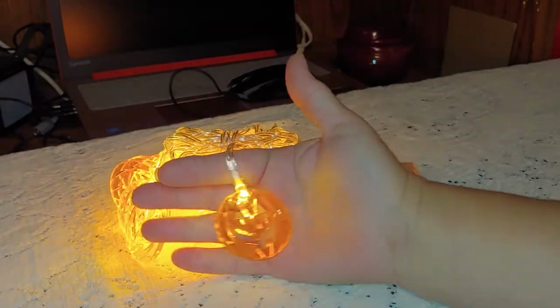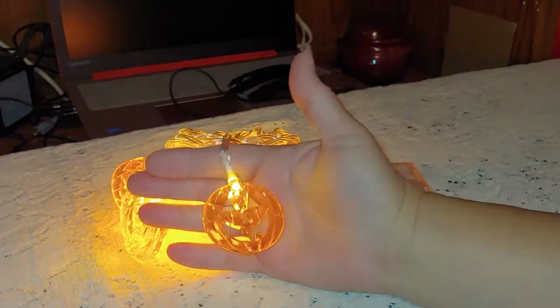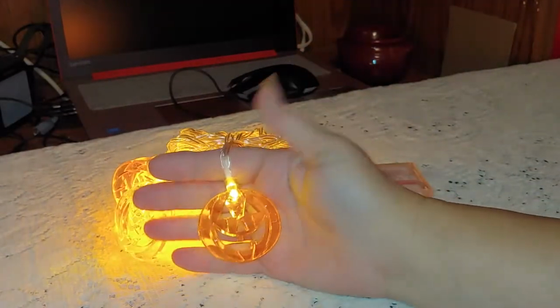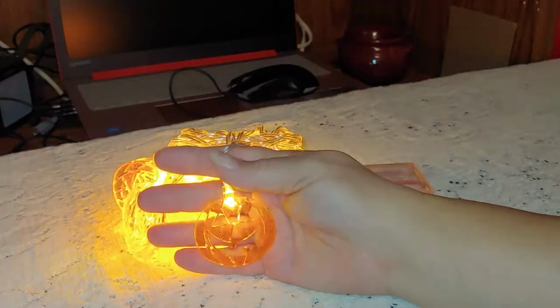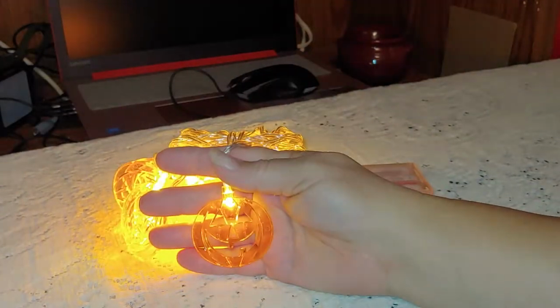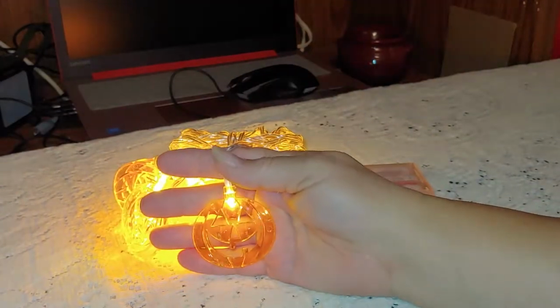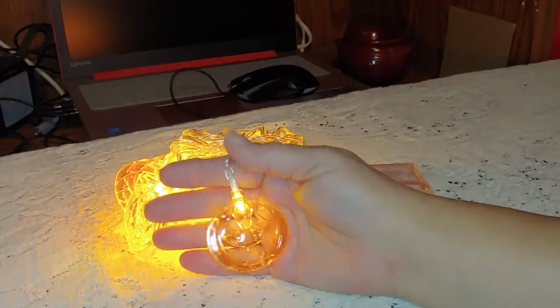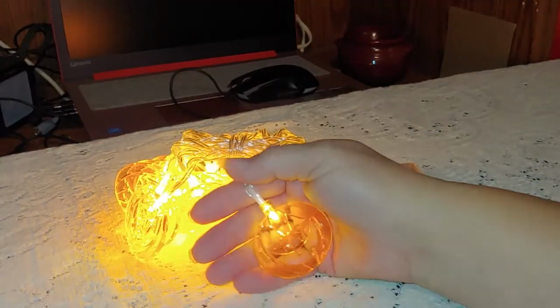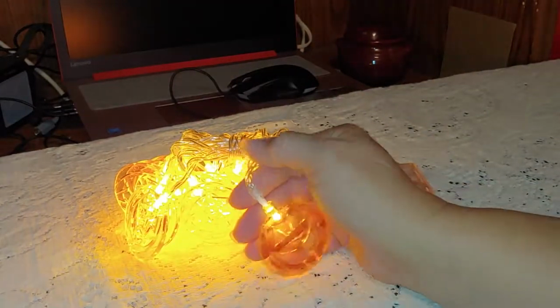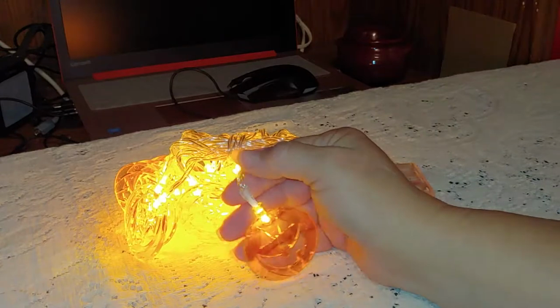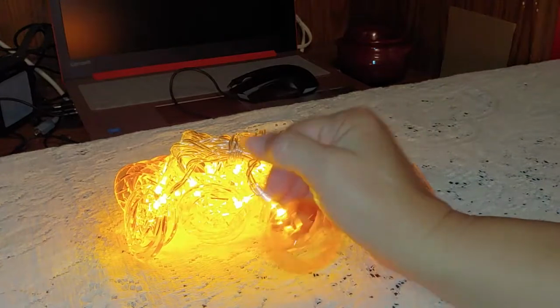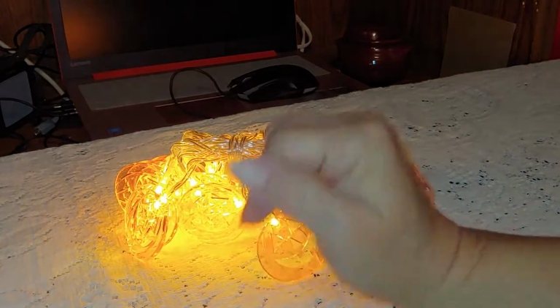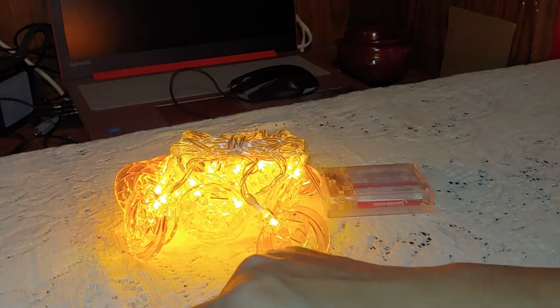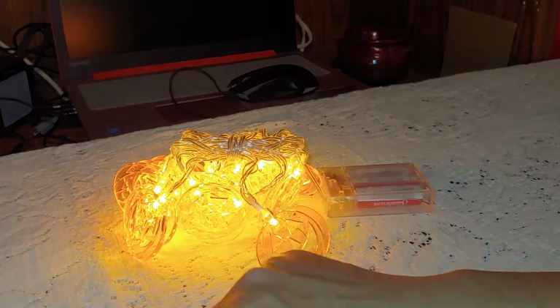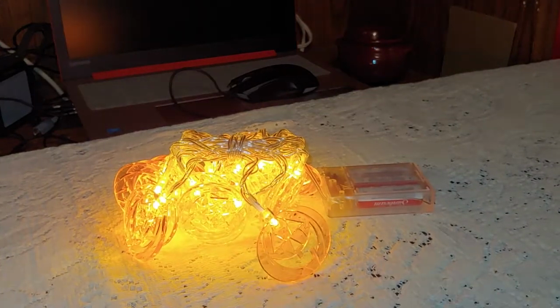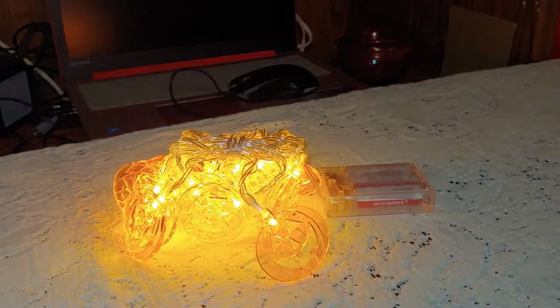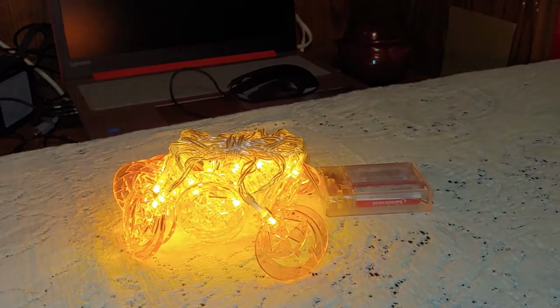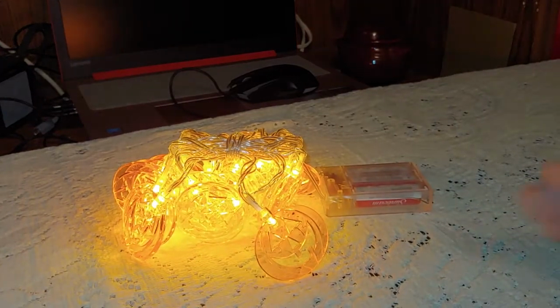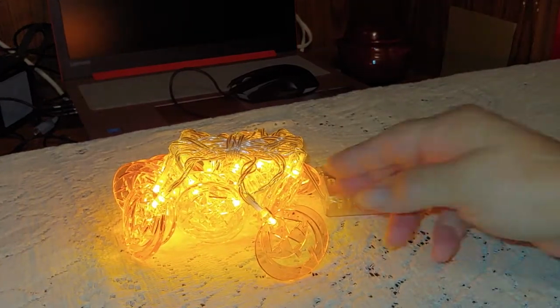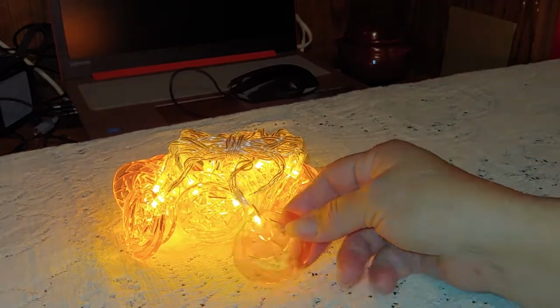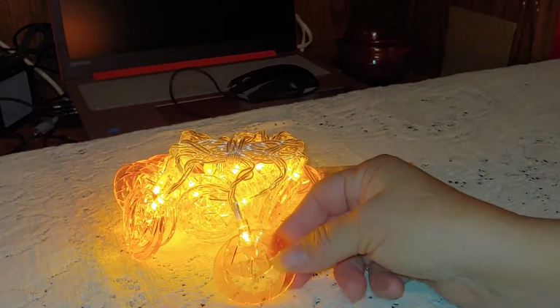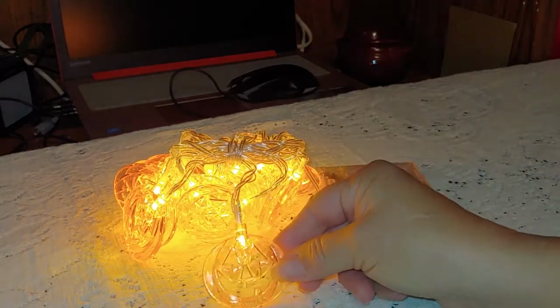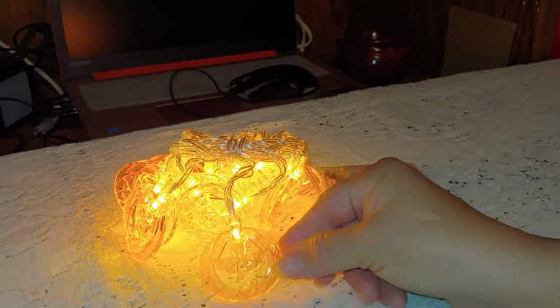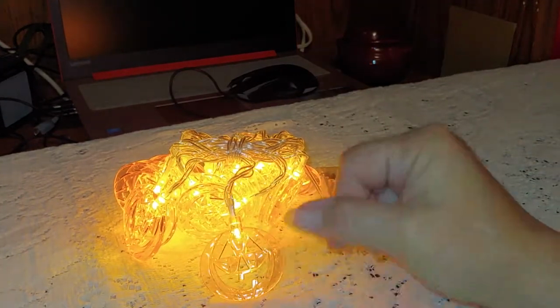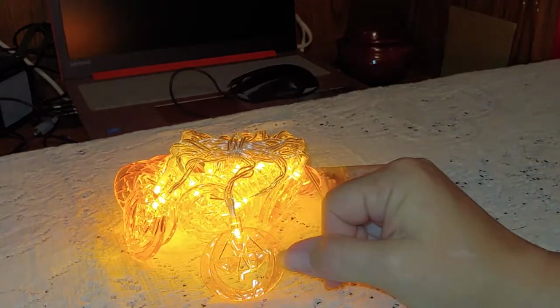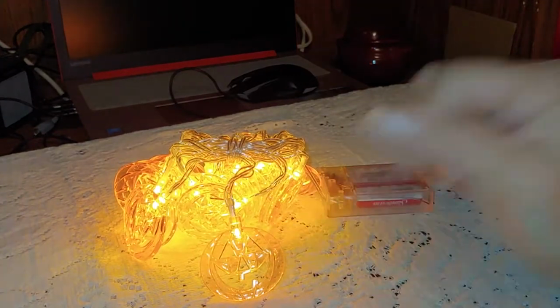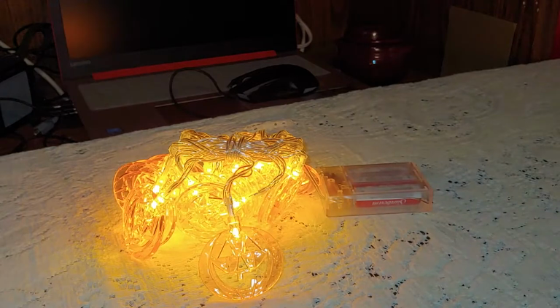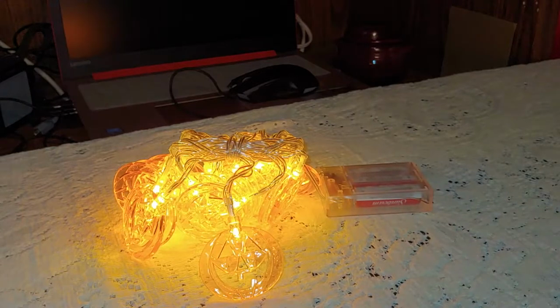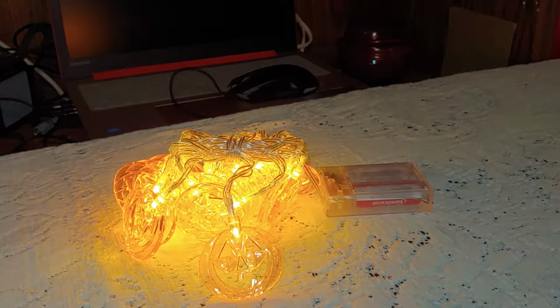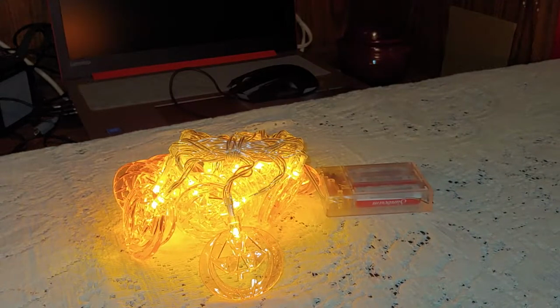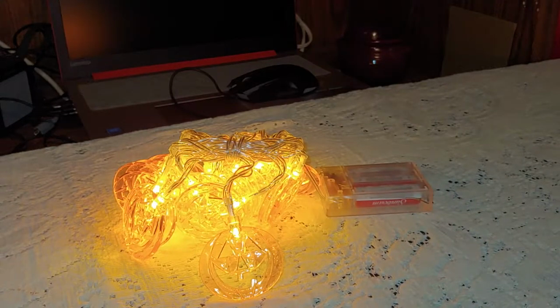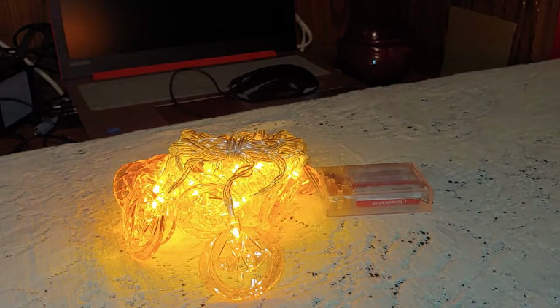You can also incorporate them into wreaths or other craft projects. Check these out on Amazon — they are really bright, really cool, and they are definitely Halloween-ish.